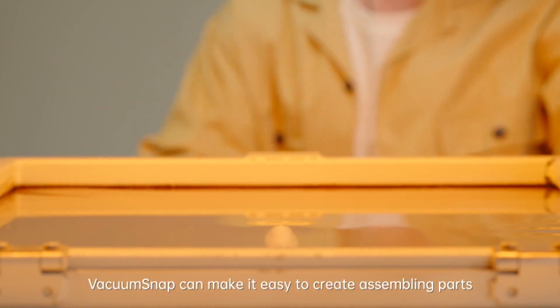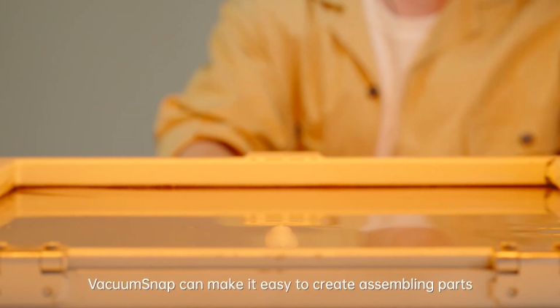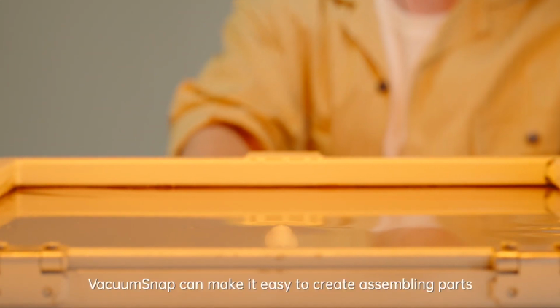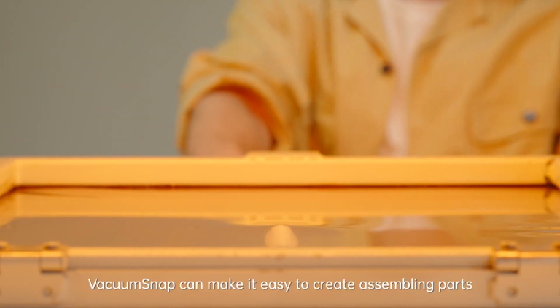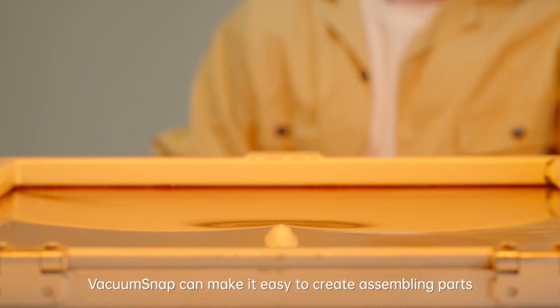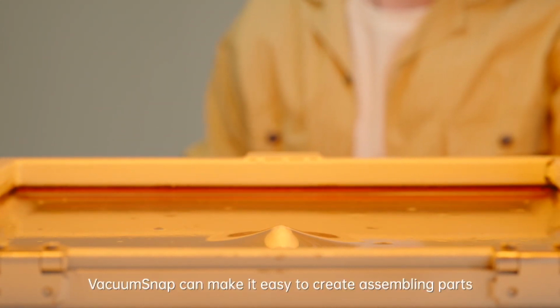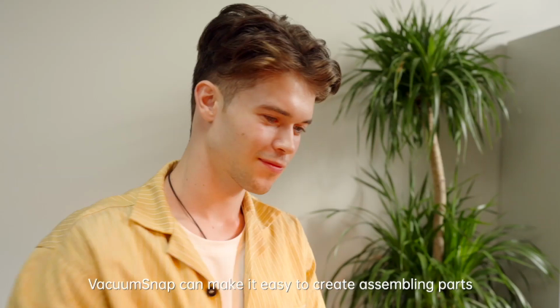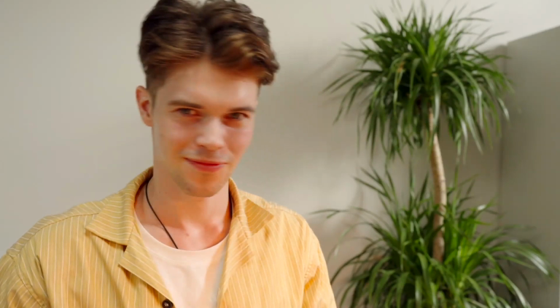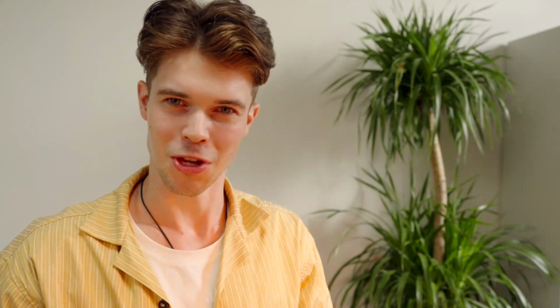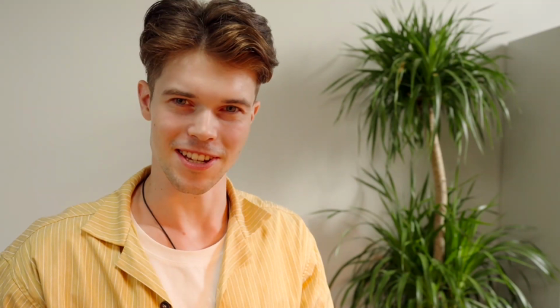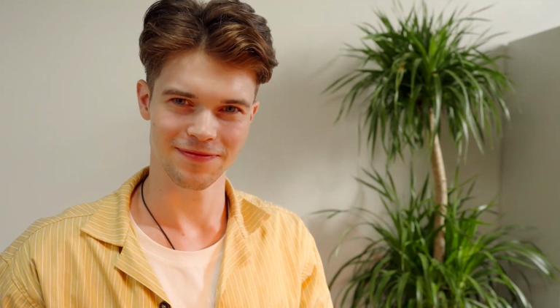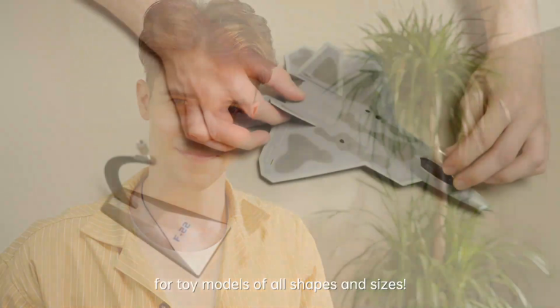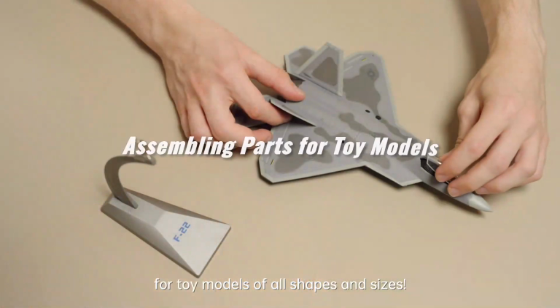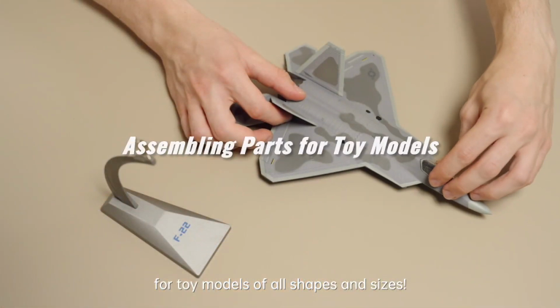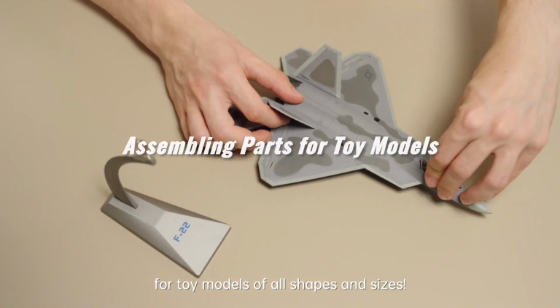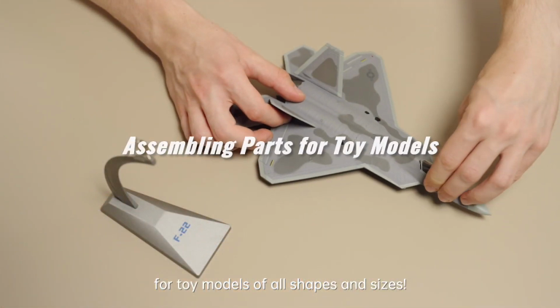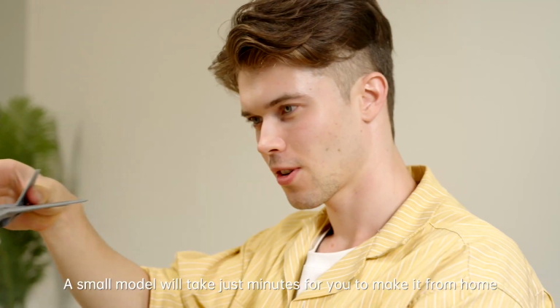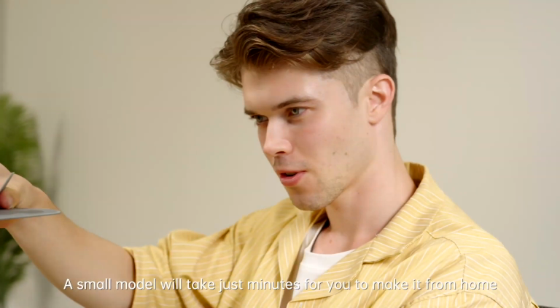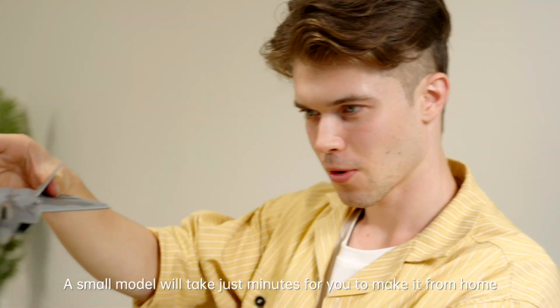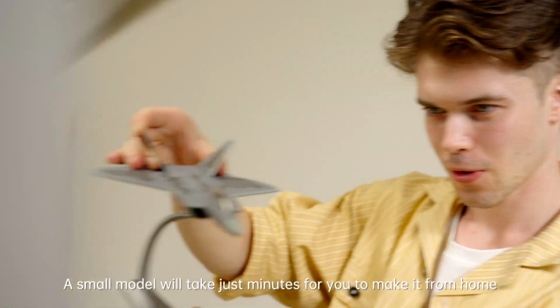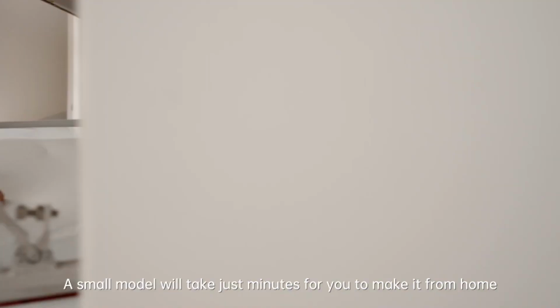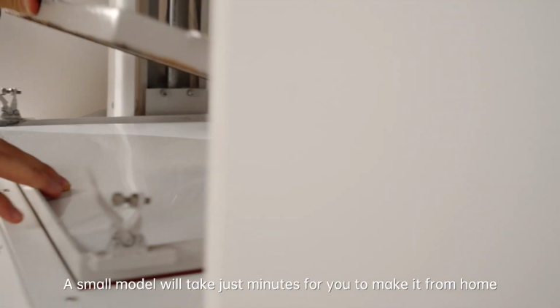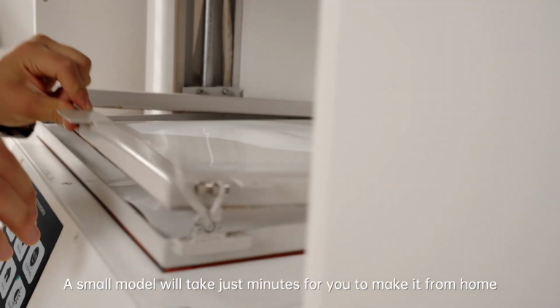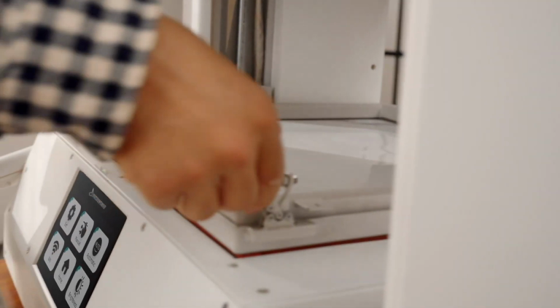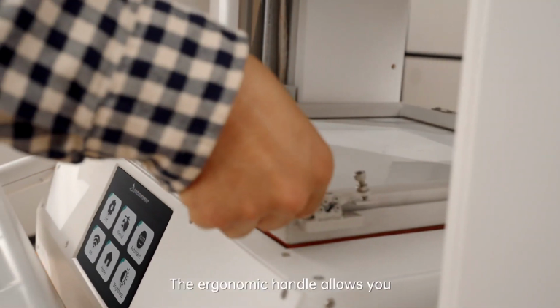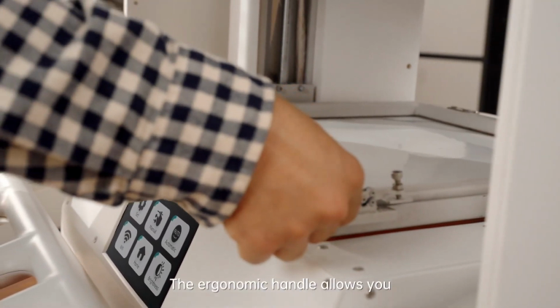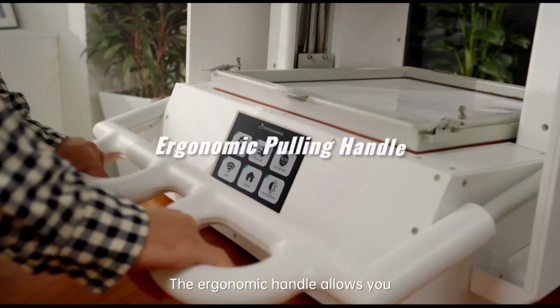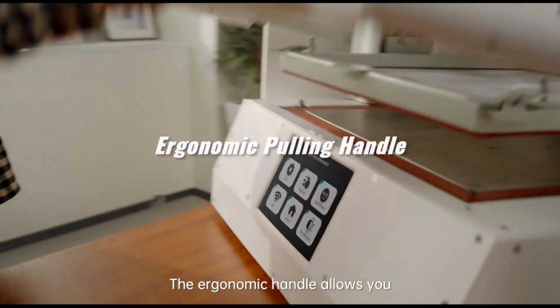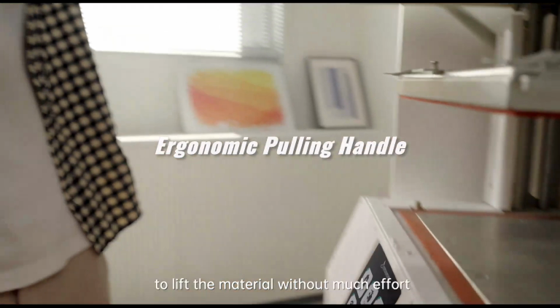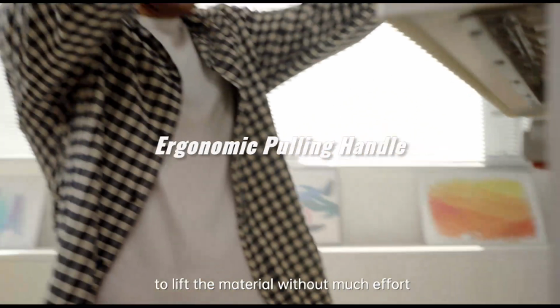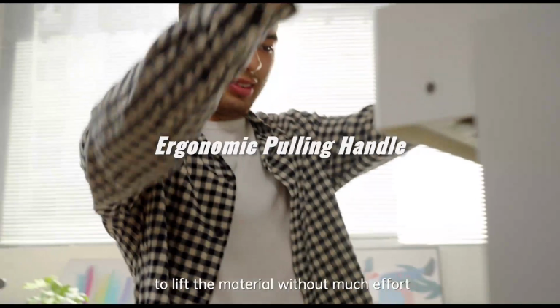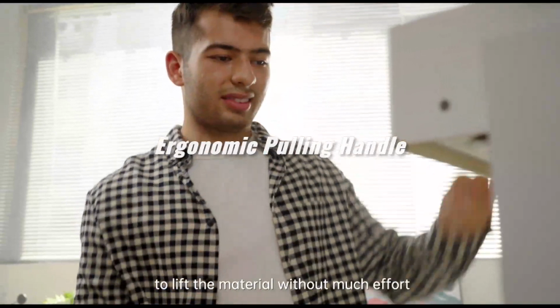Vacuum Snap can make it easy to create assembling parts for toy models of all shapes and sizes. A small model will take just minutes for you to make it from home. The ergonomic handle allows you to lift the material without much effort.